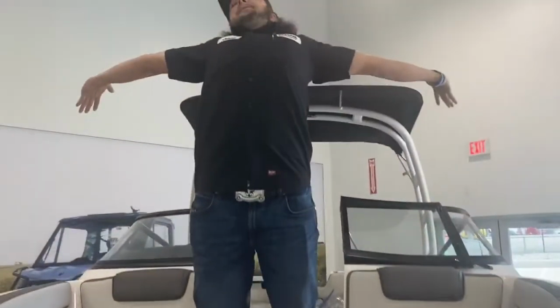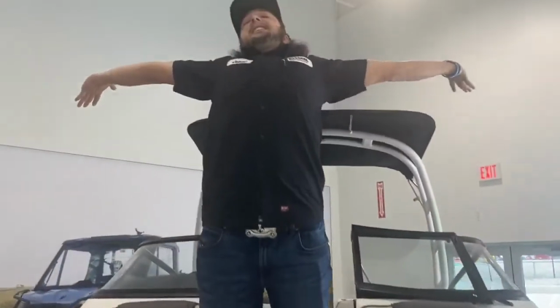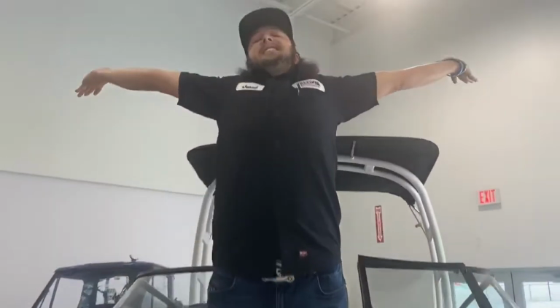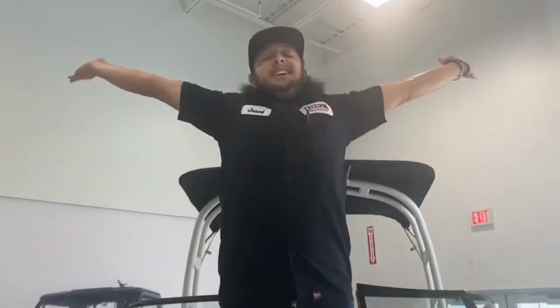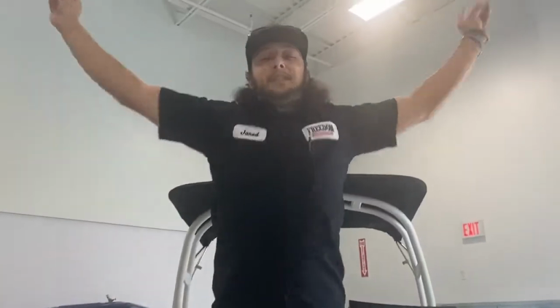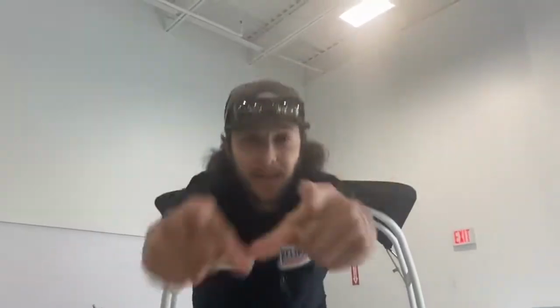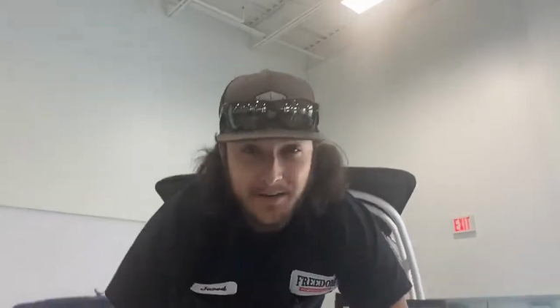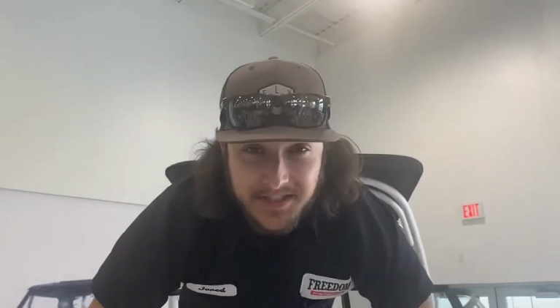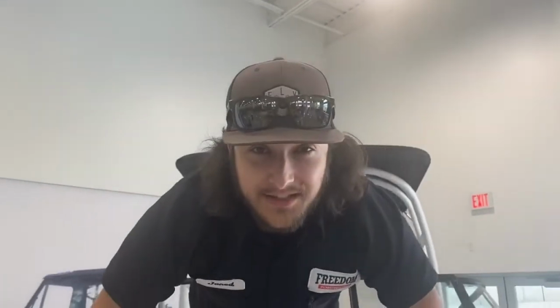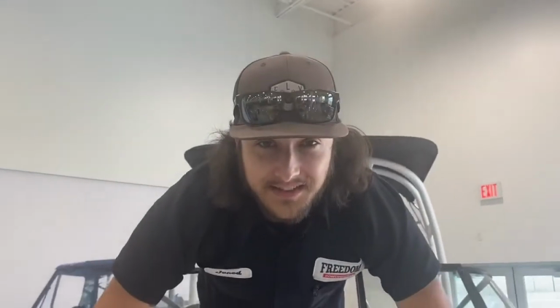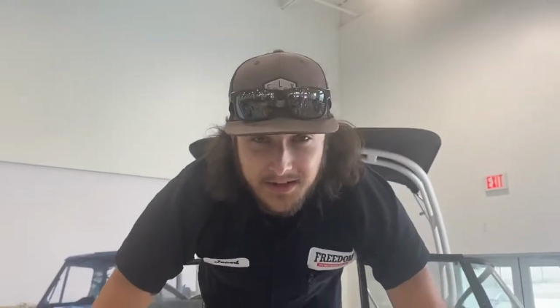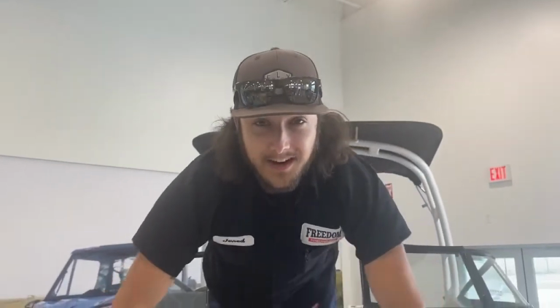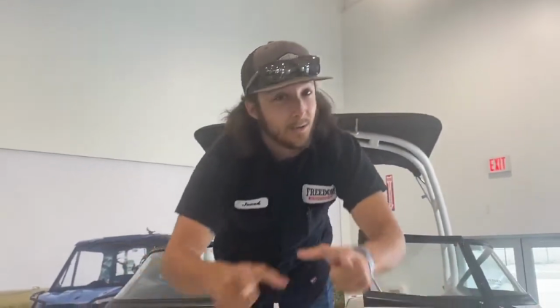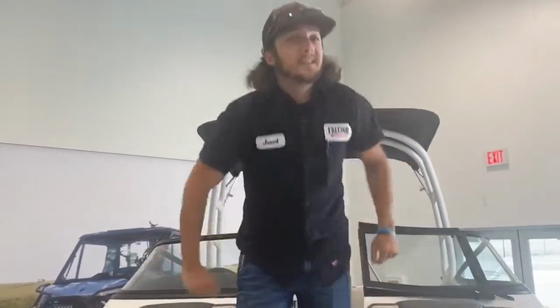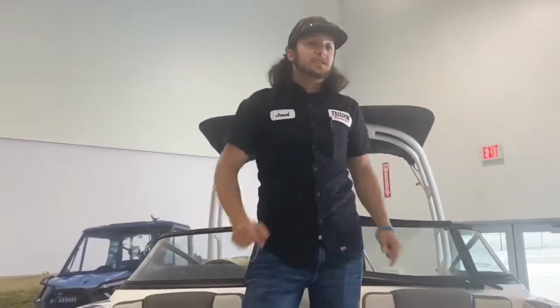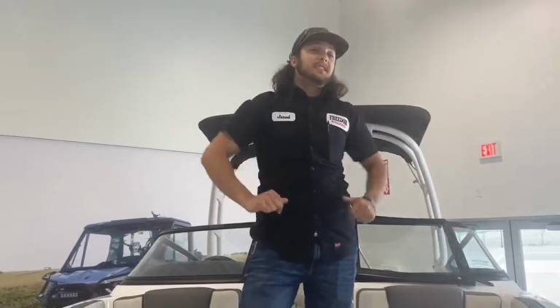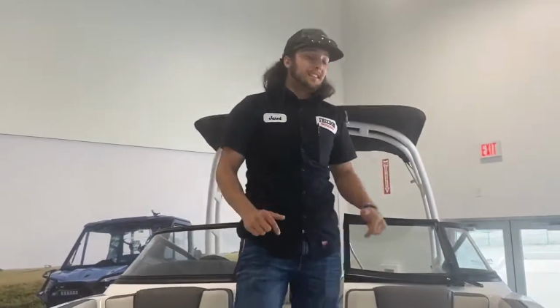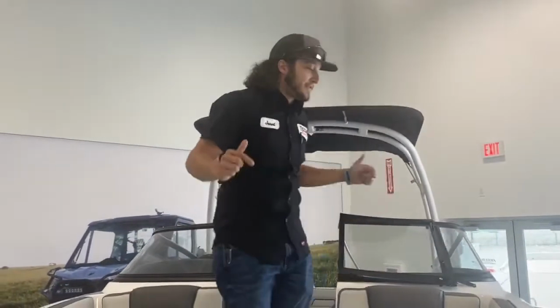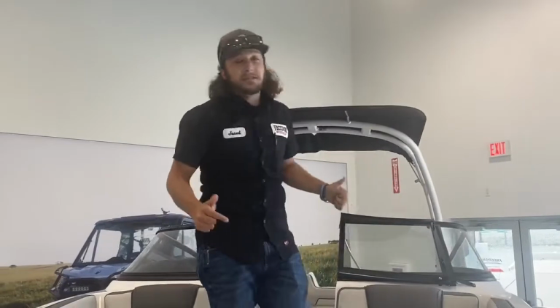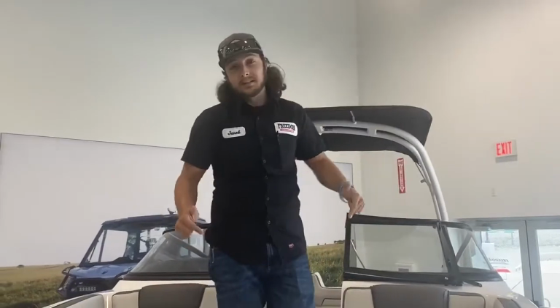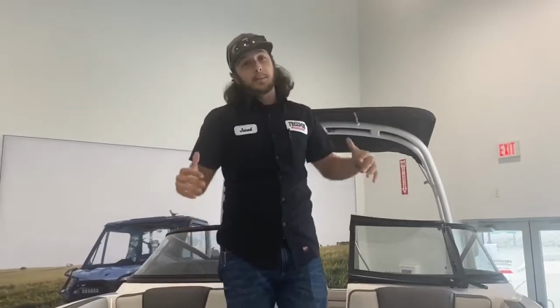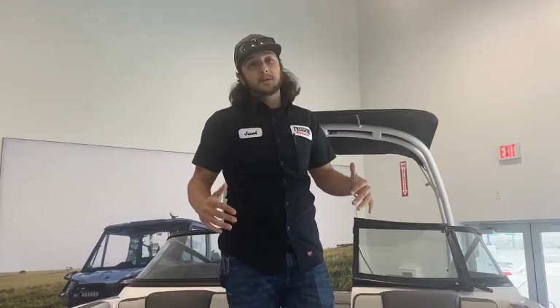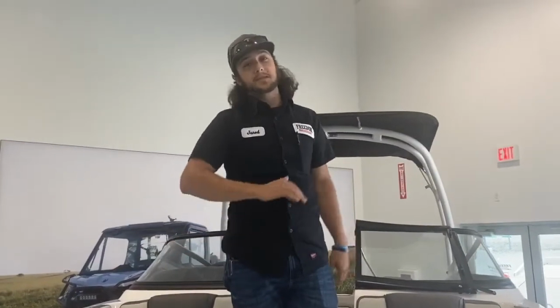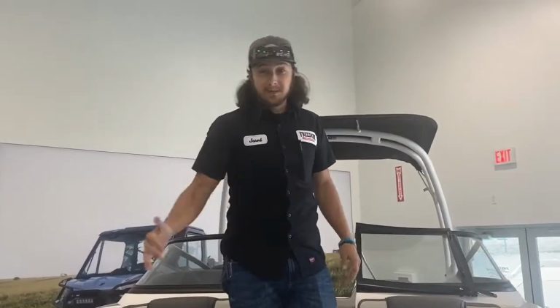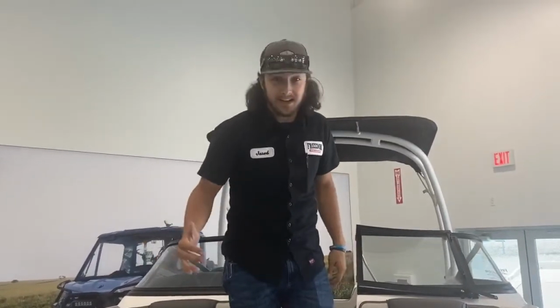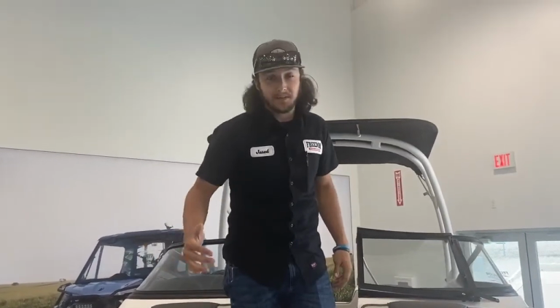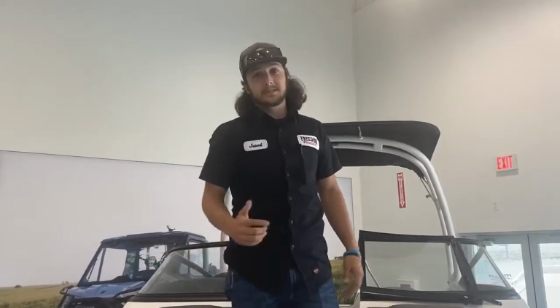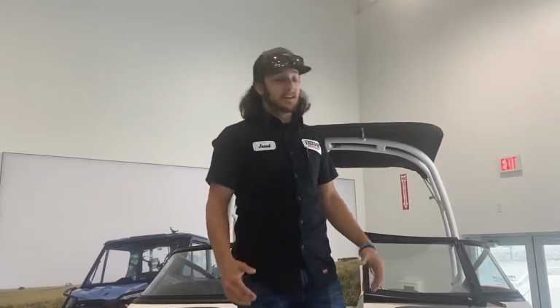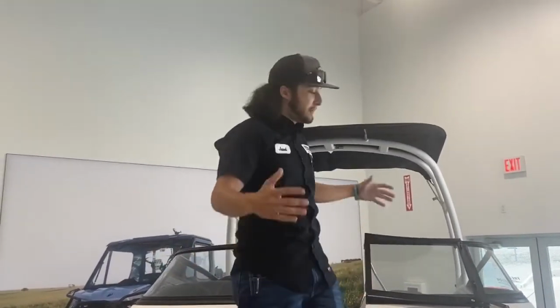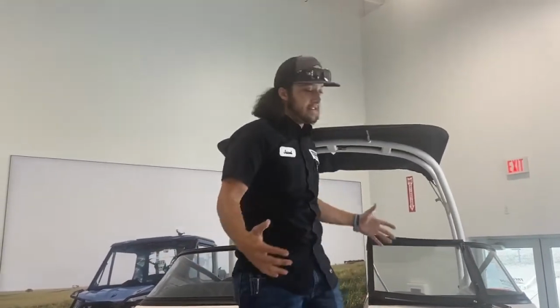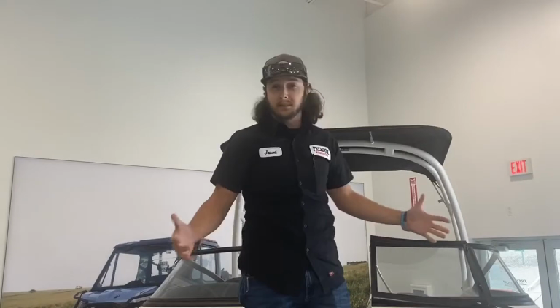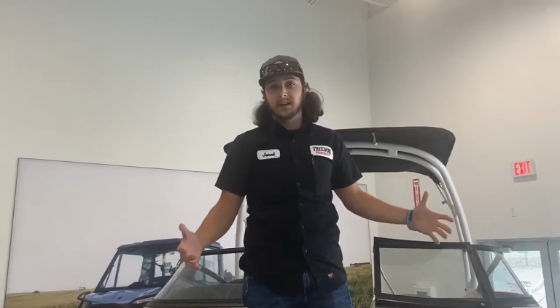I'm flying to Freedom Powersports to check out the 2020 Yamaha AR190 that we just got in. This thing is freaking sweet and this is the perfect boat for just about anybody to get on for the summer season because it's super easy for anybody to handle.